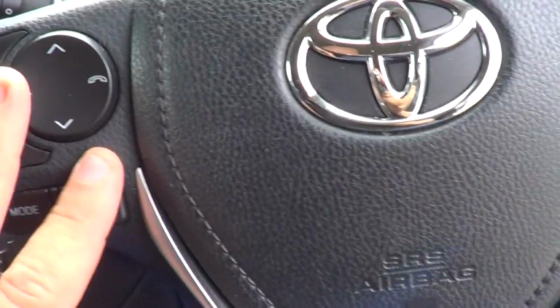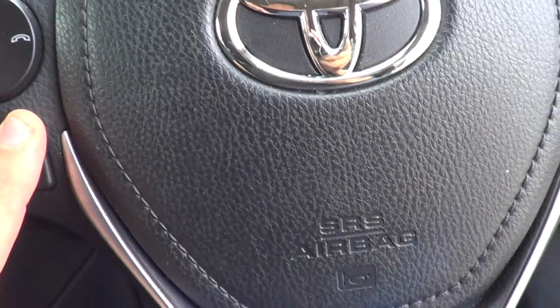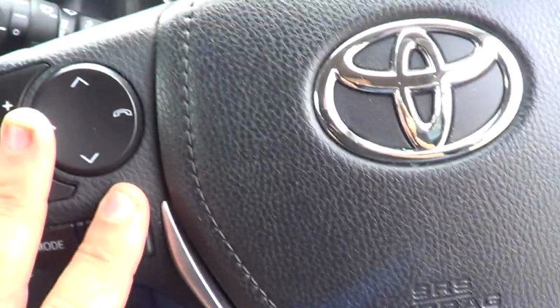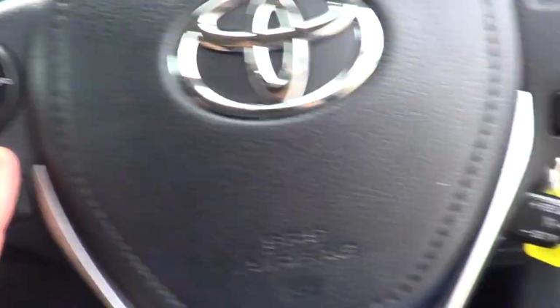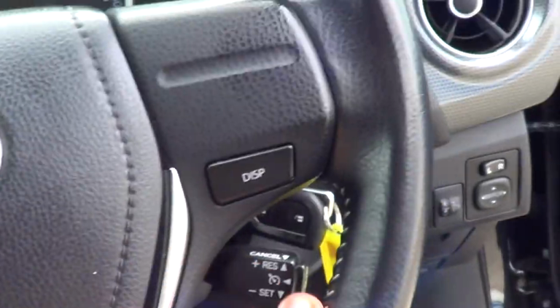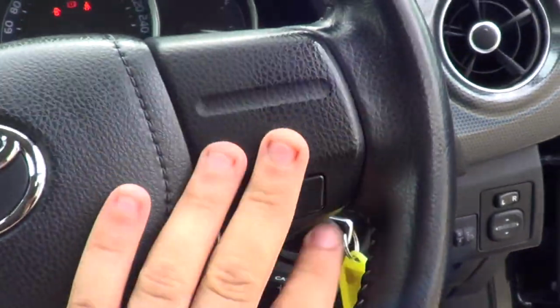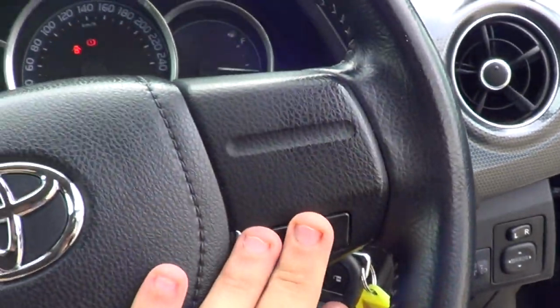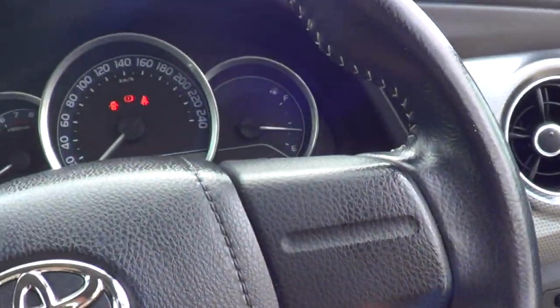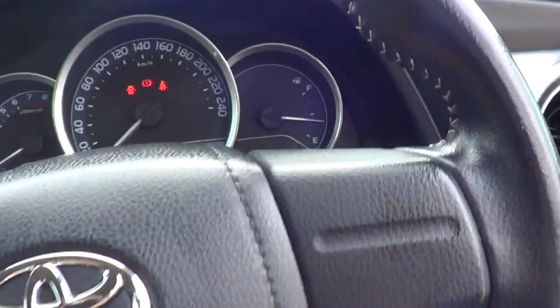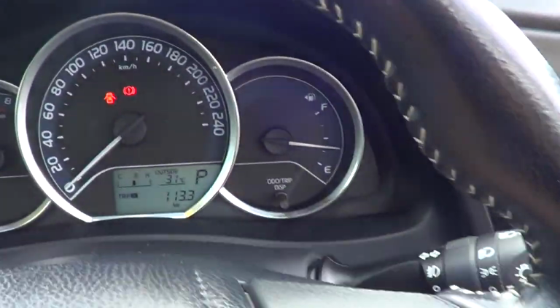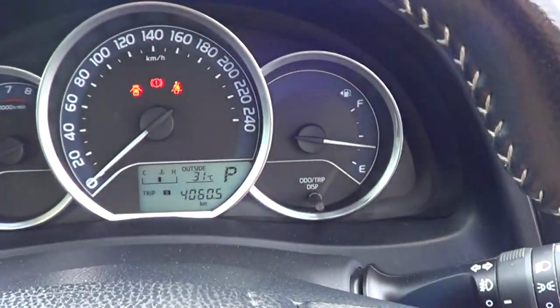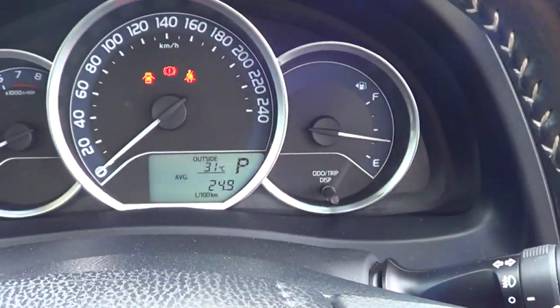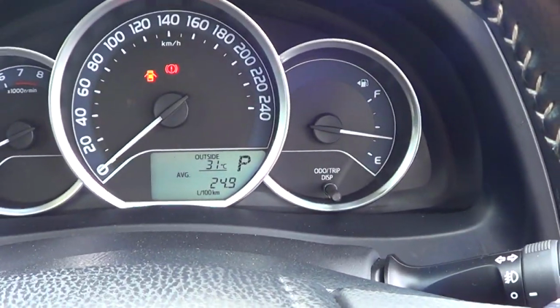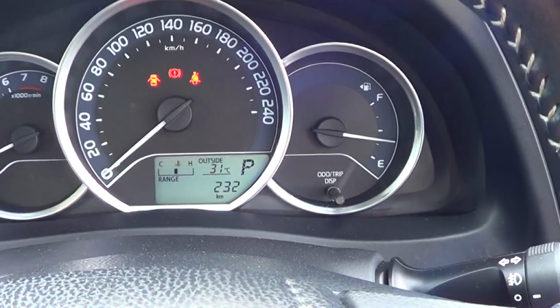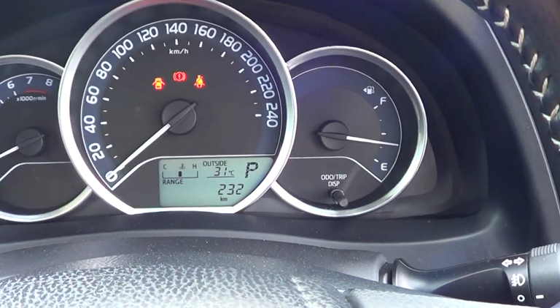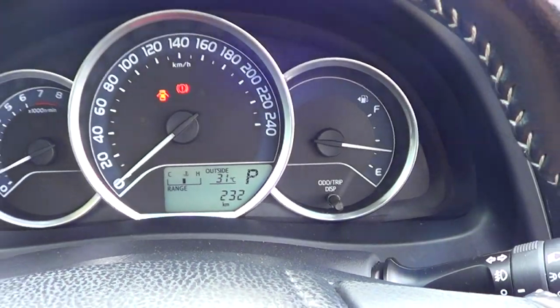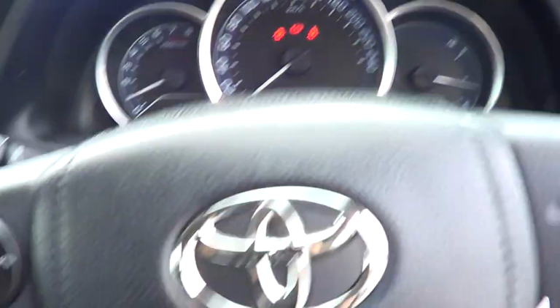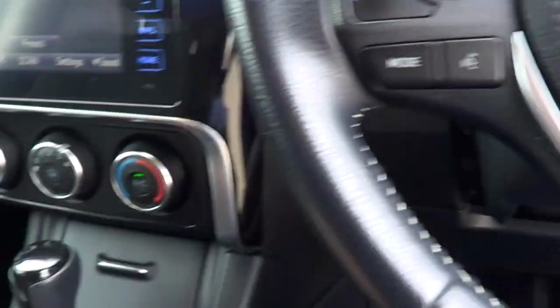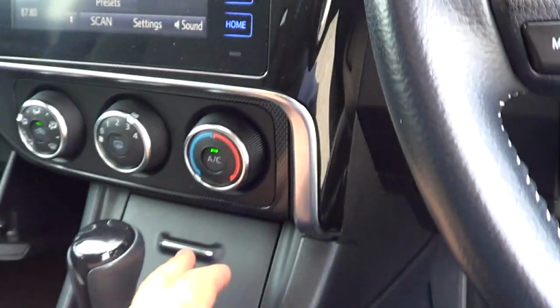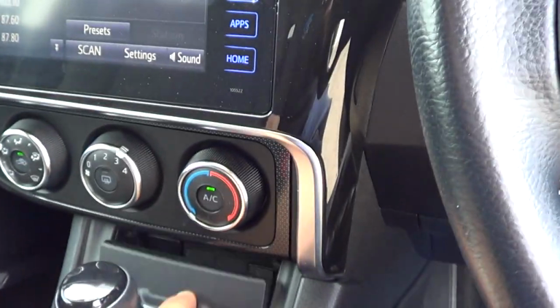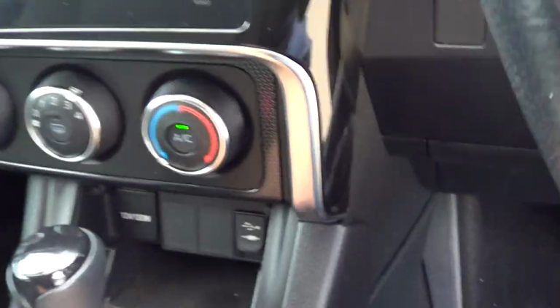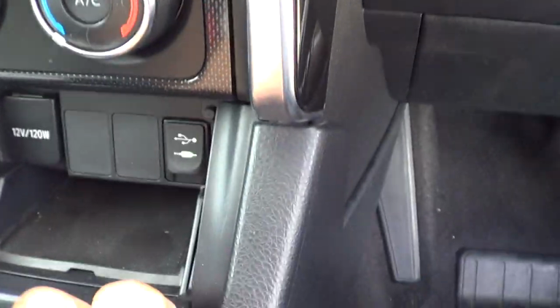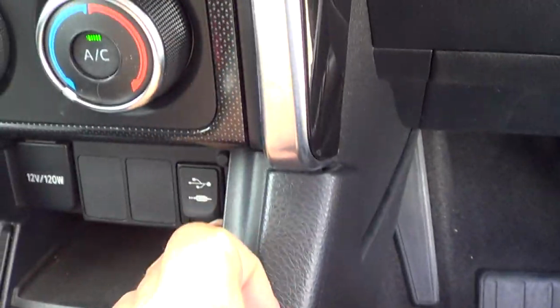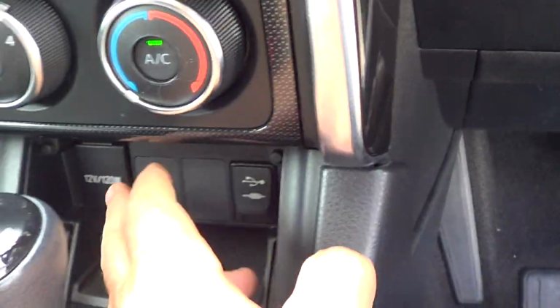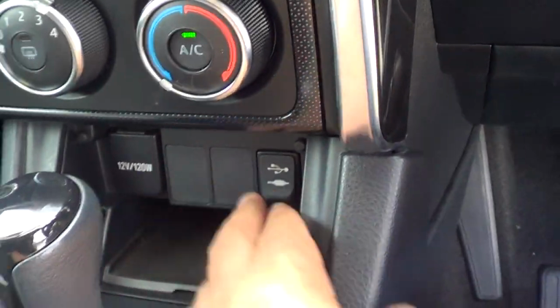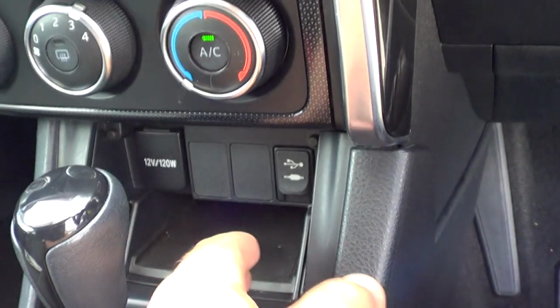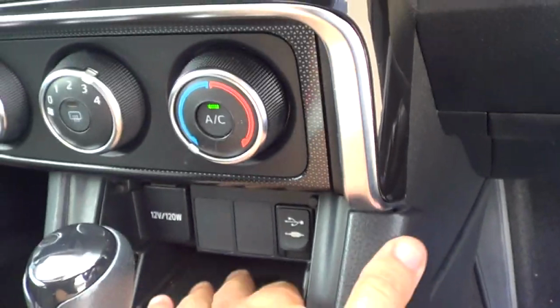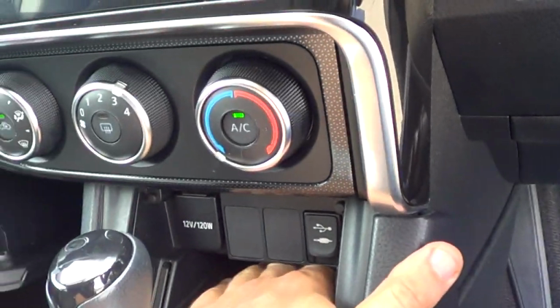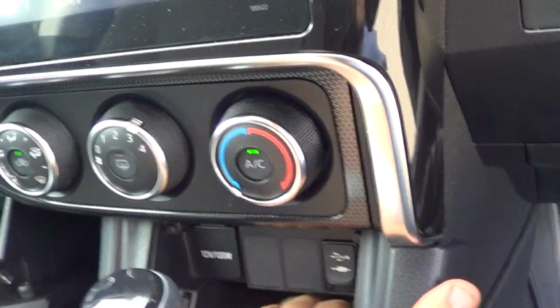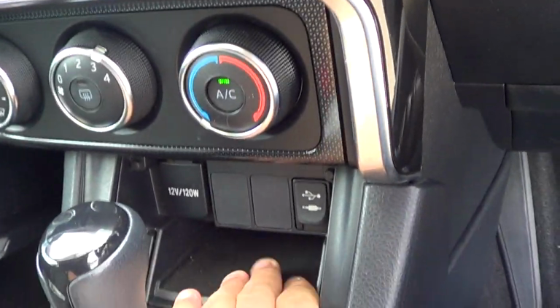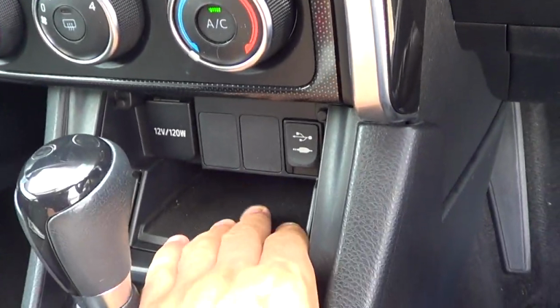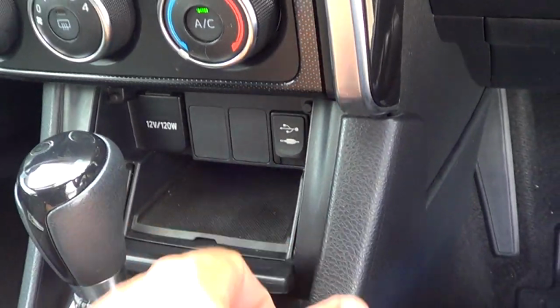Bluetooth on the steering wheel, and your display — you can change it for the trip meter, for instance instant fuel. There's also a tidy USB port and another 12-volt socket, and you can actually put an iPhone in between there.